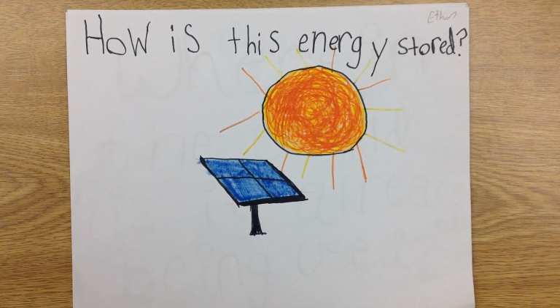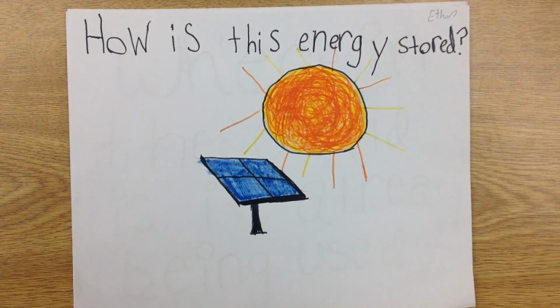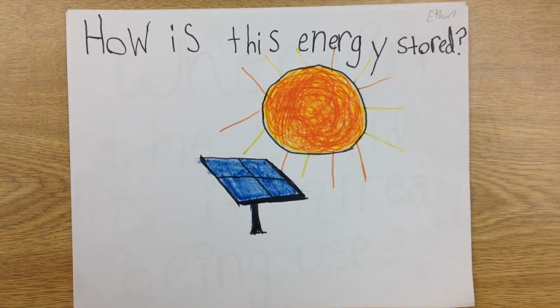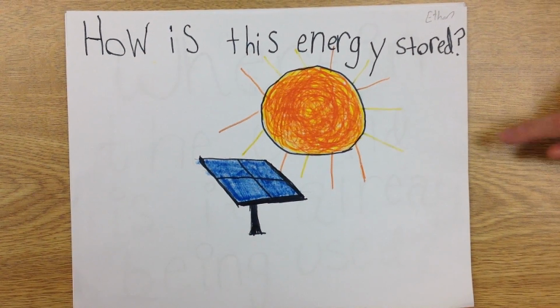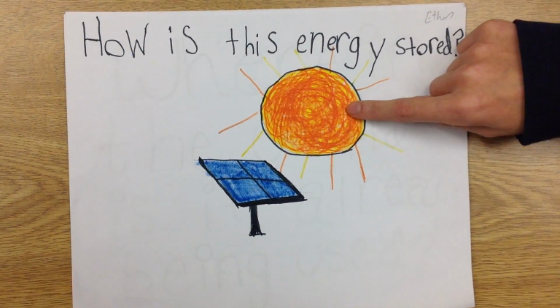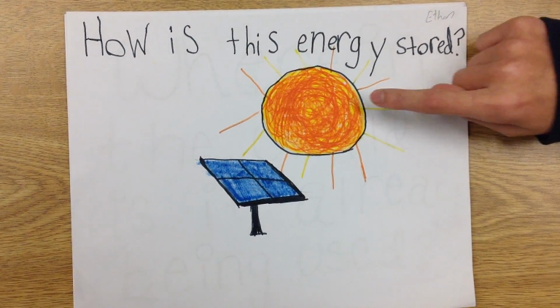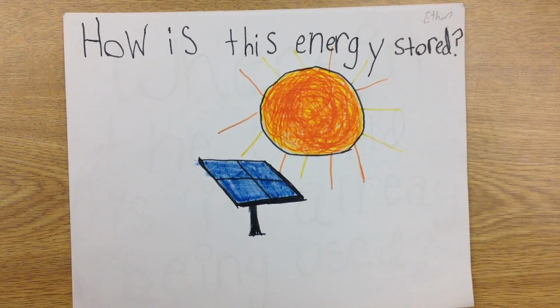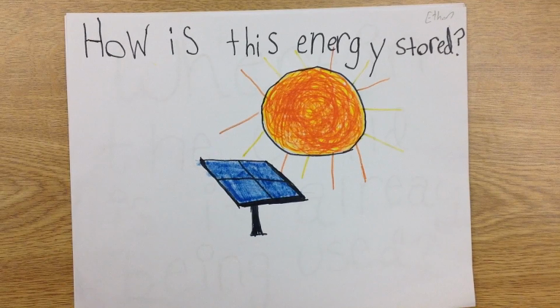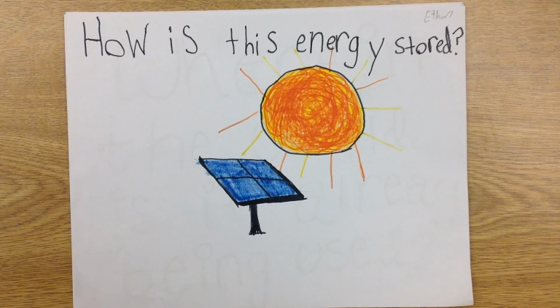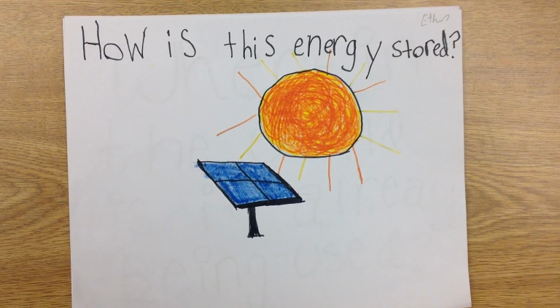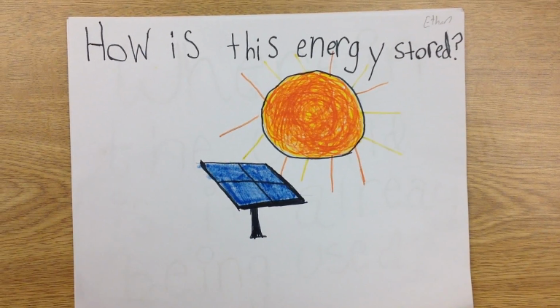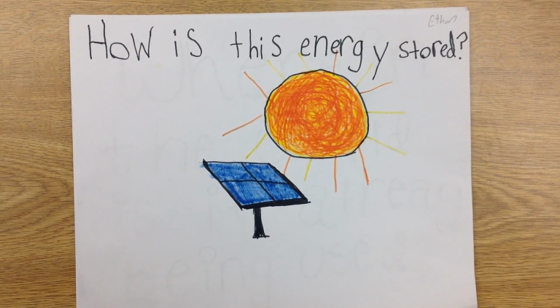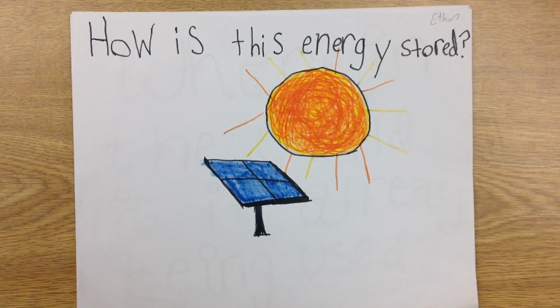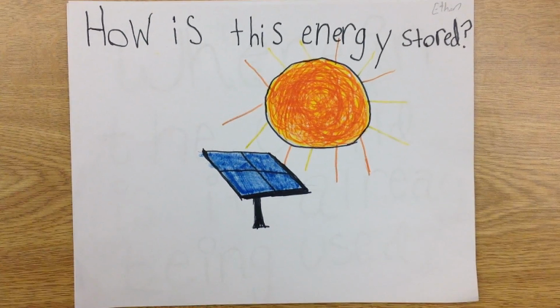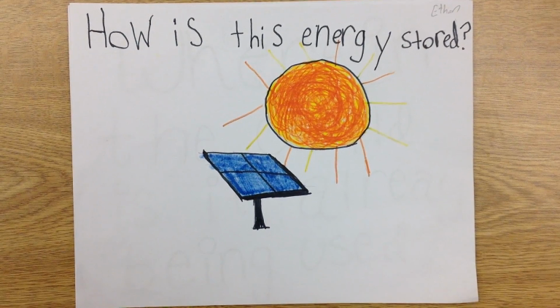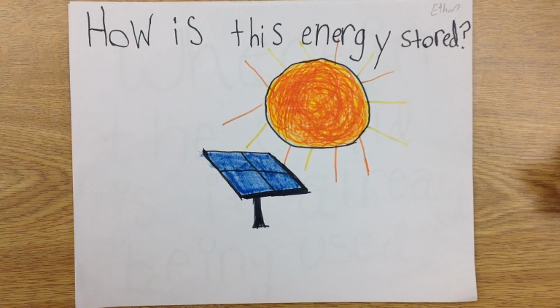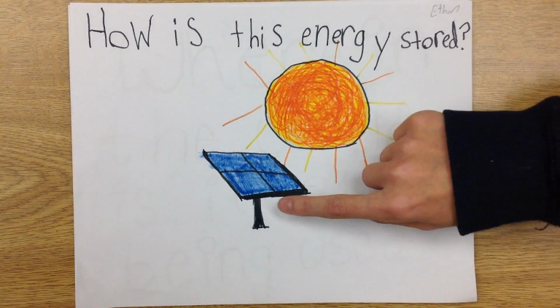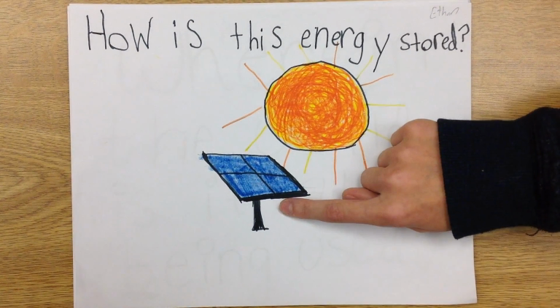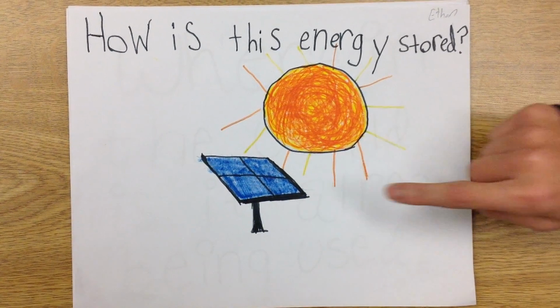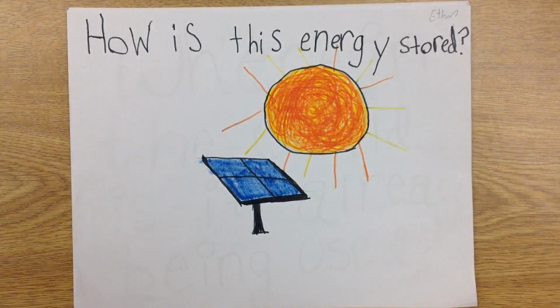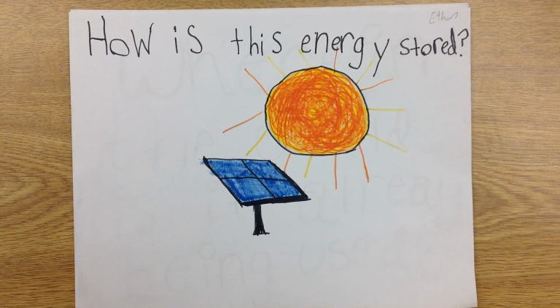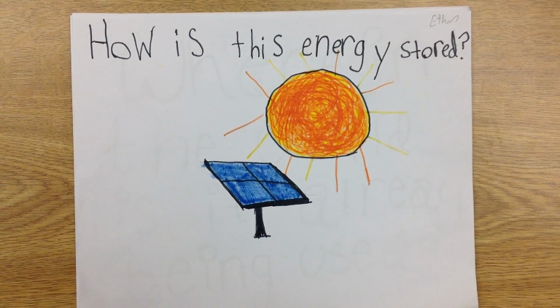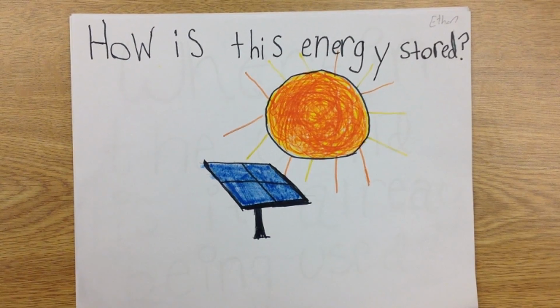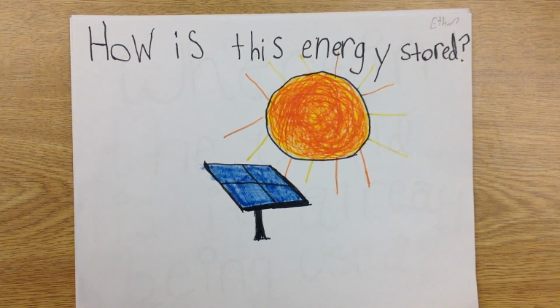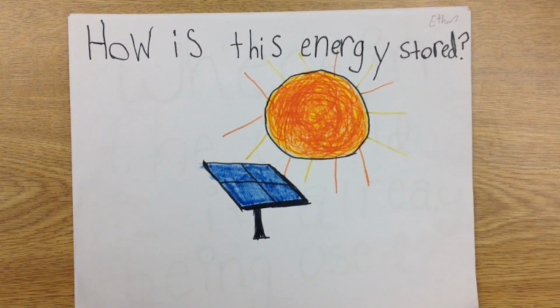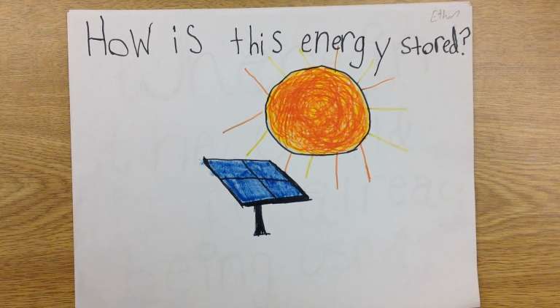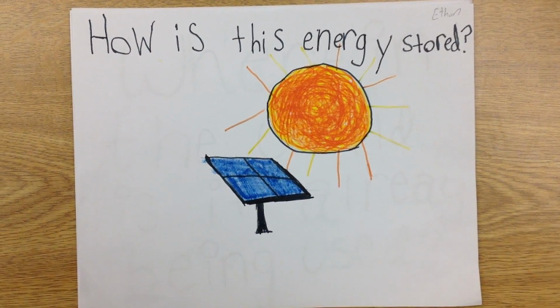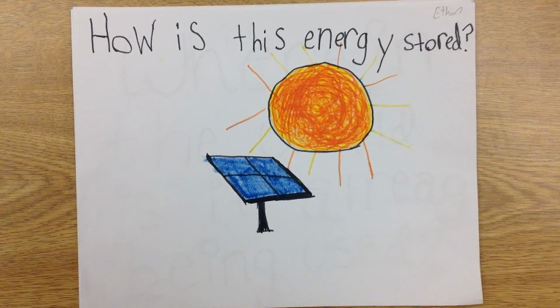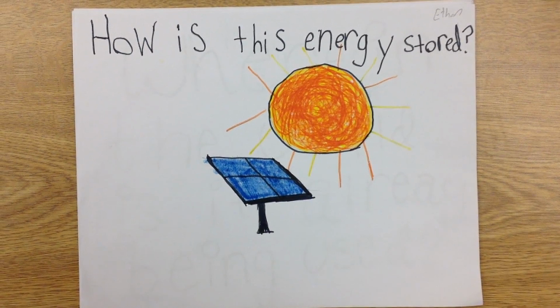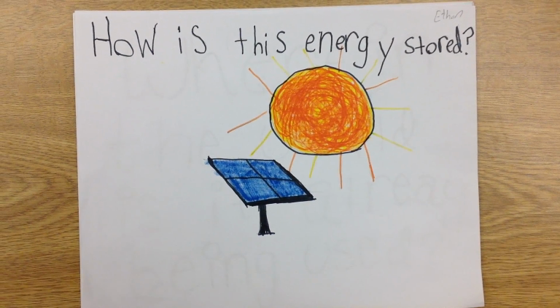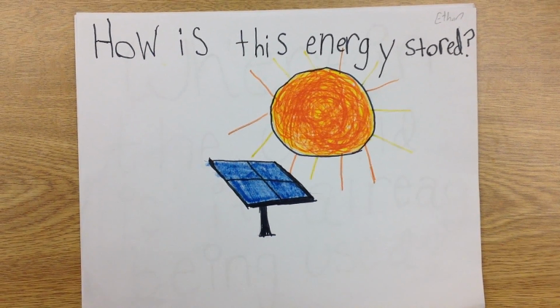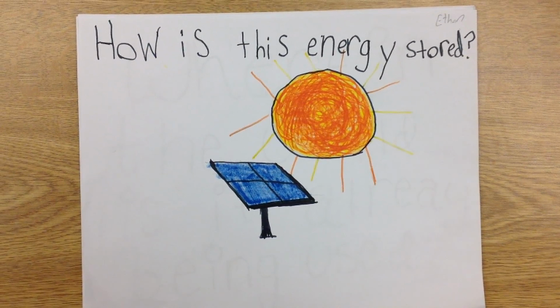Now that we know how energy is made, we can figure out how we store this energy. We collect energy using batteries that can be connected anywhere in your house, or you can use smaller batteries to power smaller things like your phone.